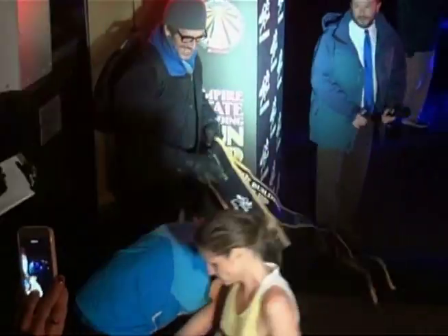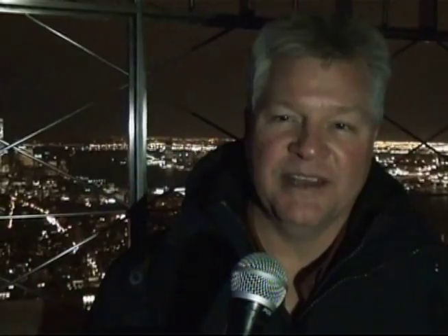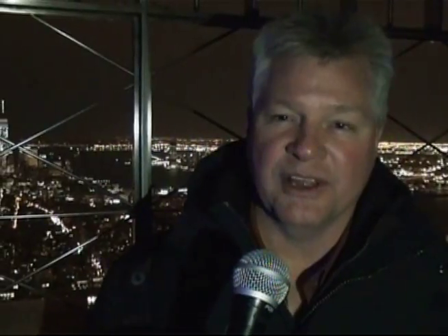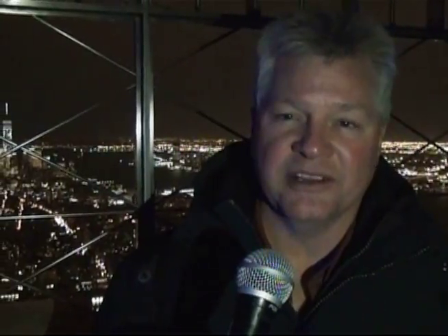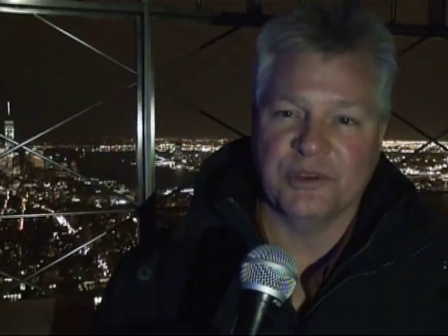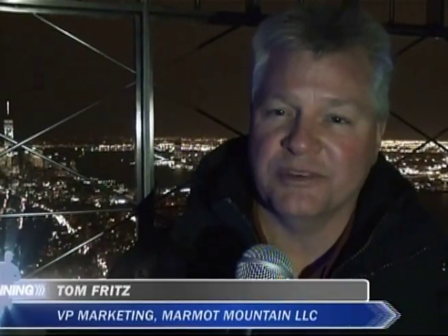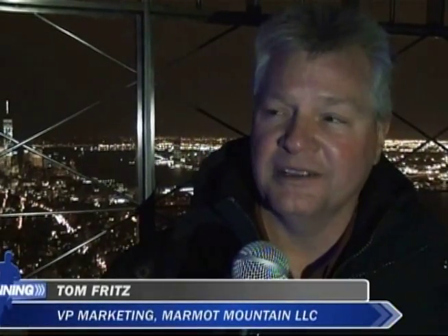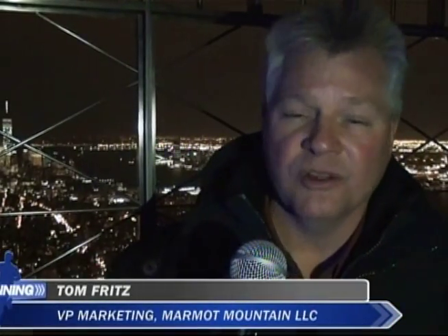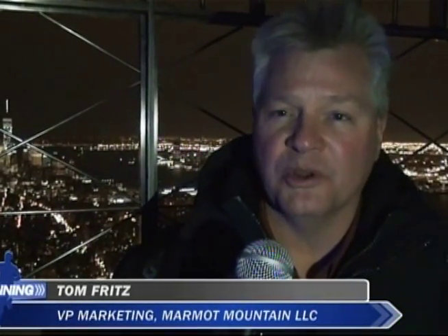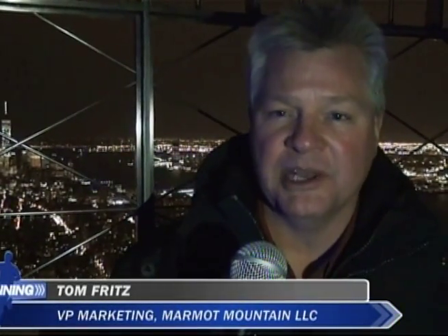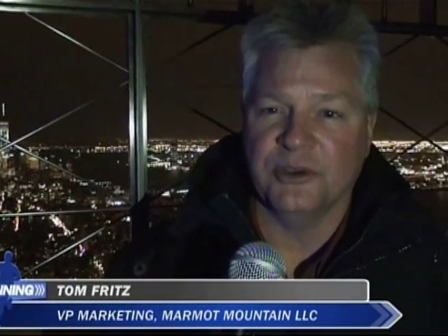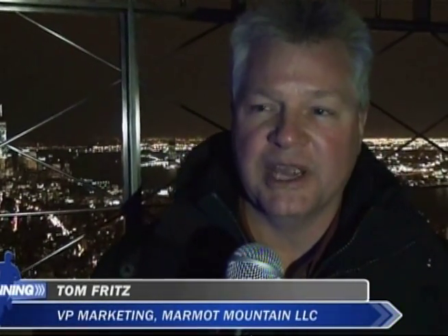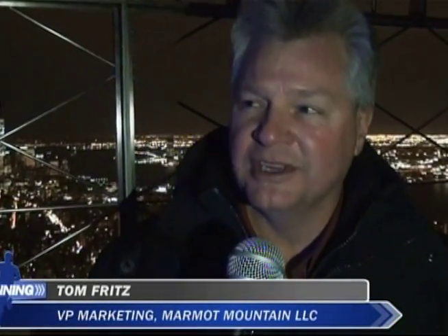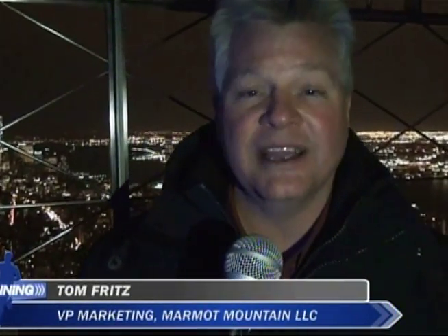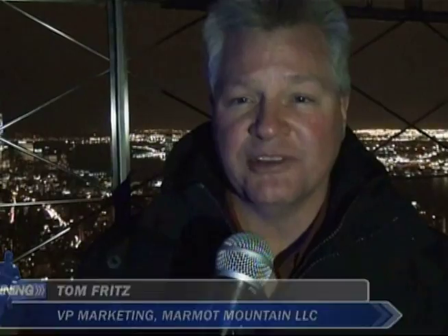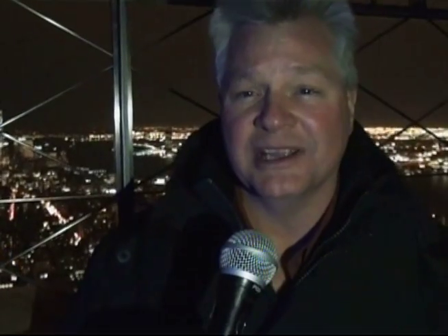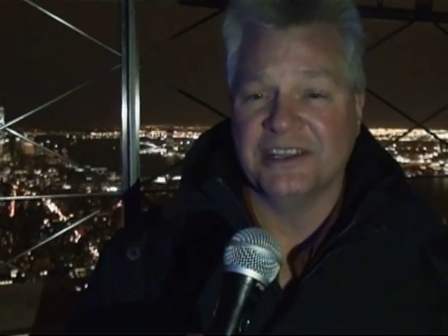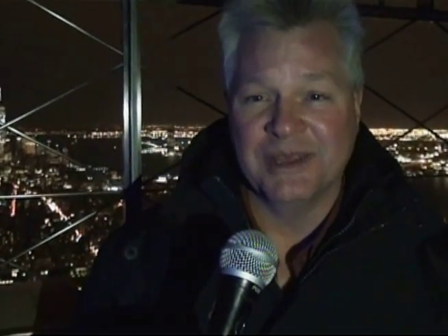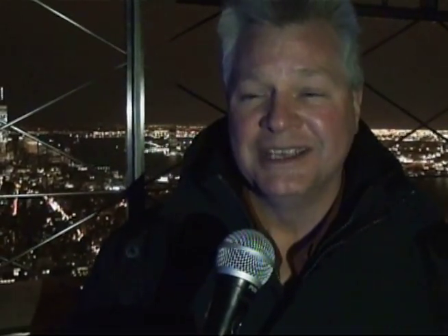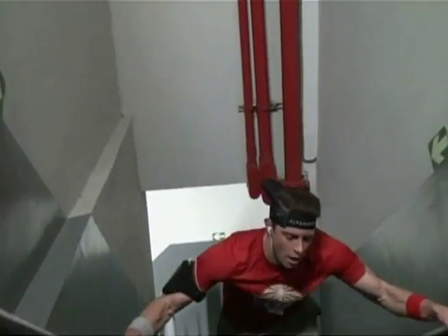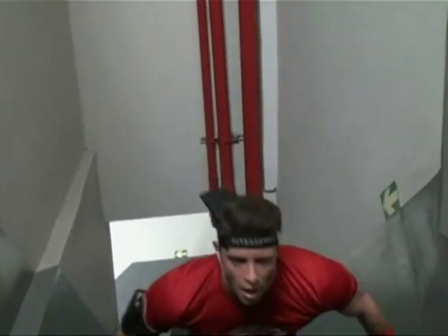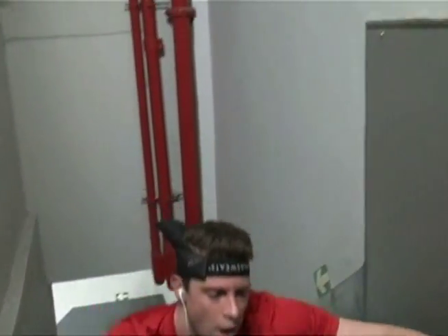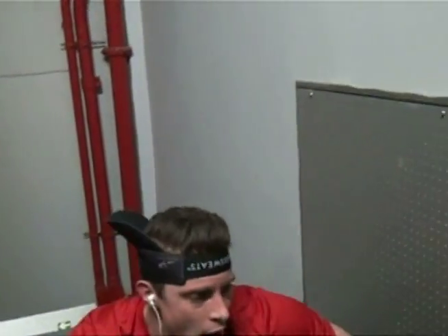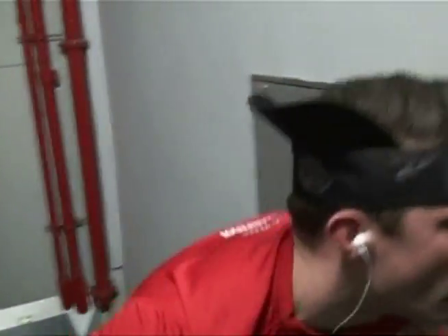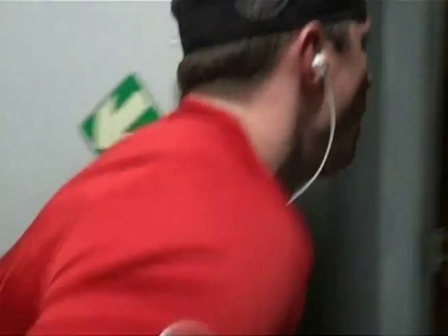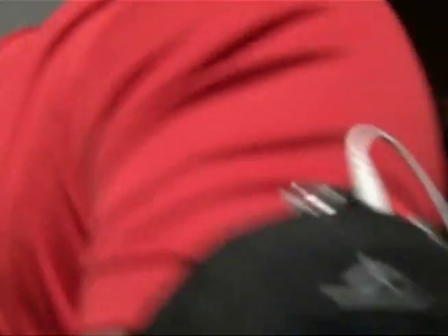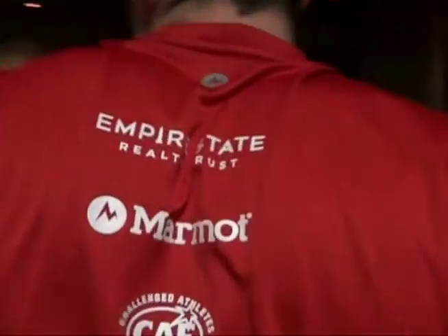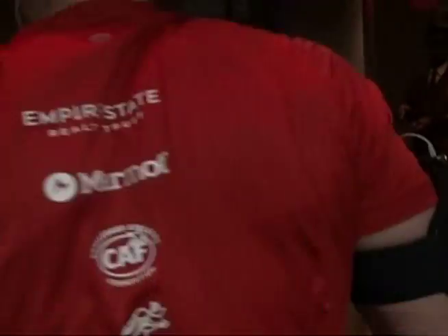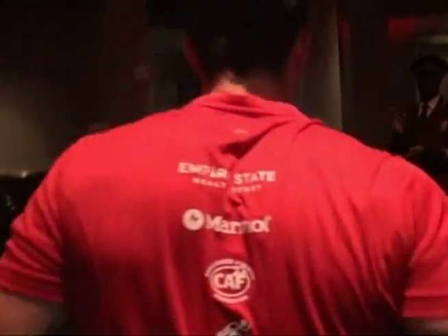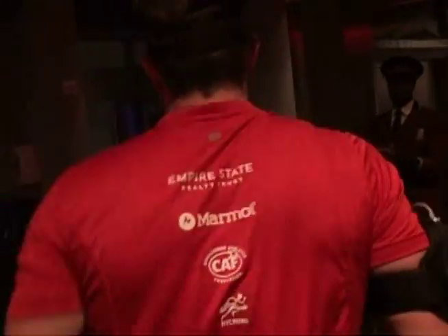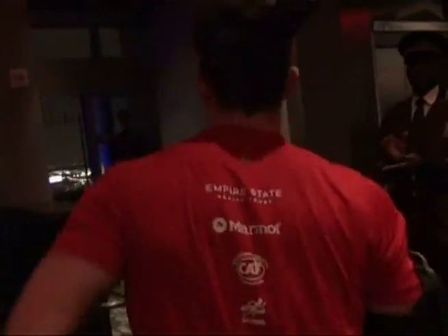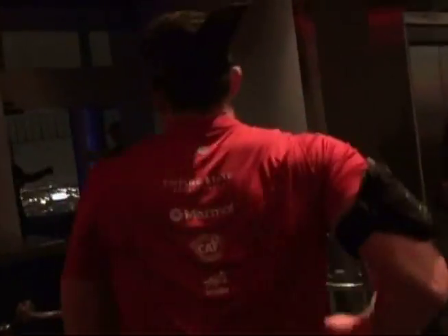The adventurous lifestyle that these folks live all over the world — they're coming in and doing this race, running the Empire State Building in 10 to 12 minutes. It's pretty crazy, and Marmot's all about adventure, whether it's indoor or outdoor. That's what we live for, and that's why we call it Marmot for Life.